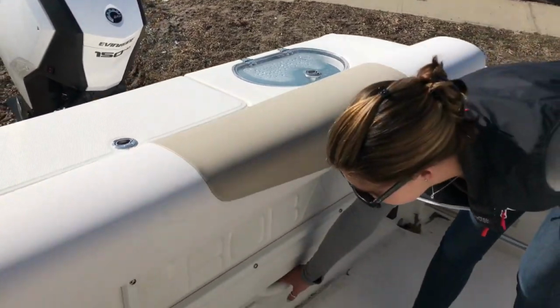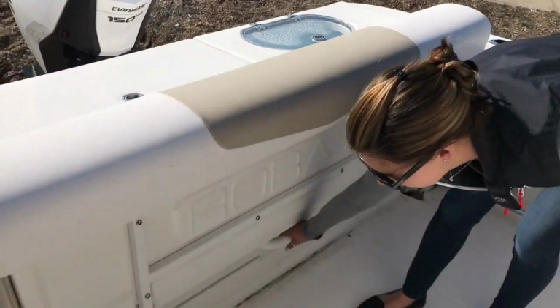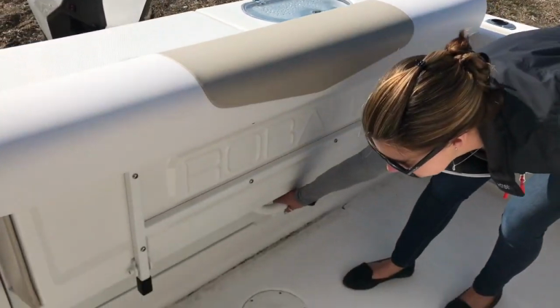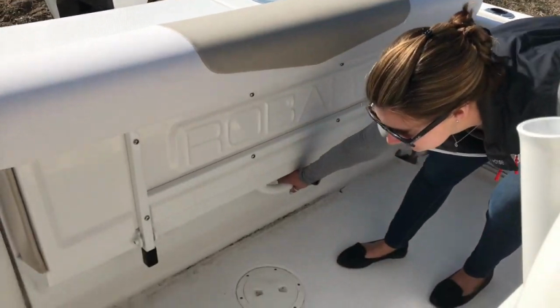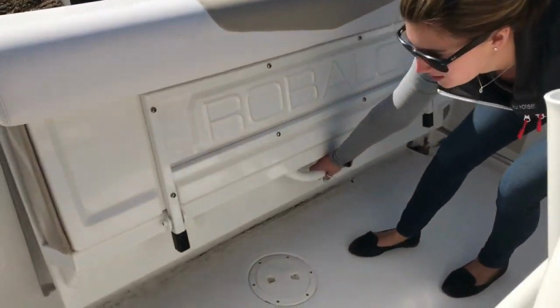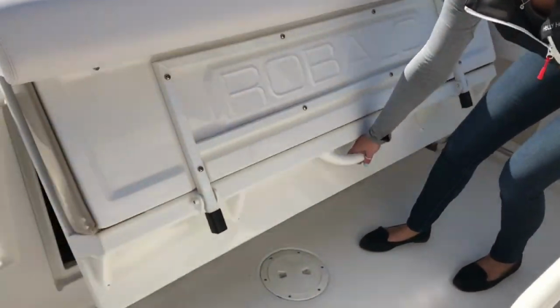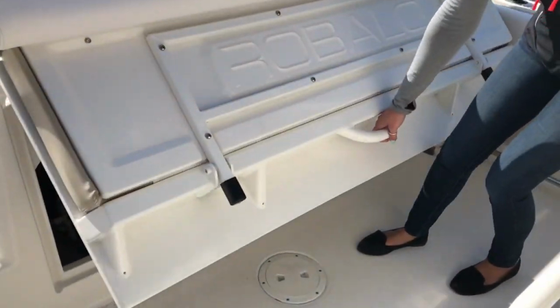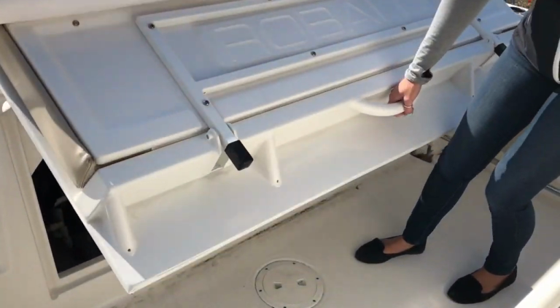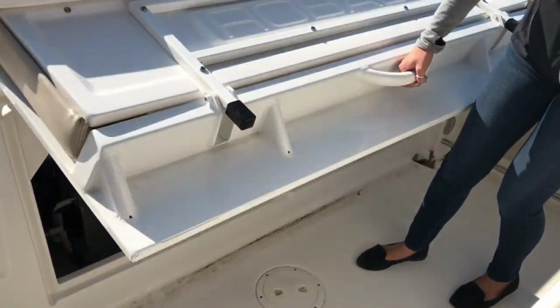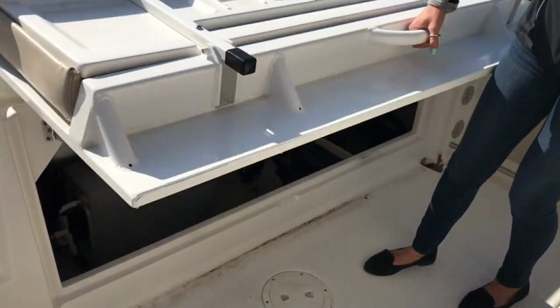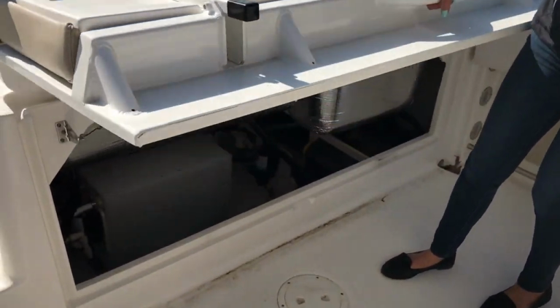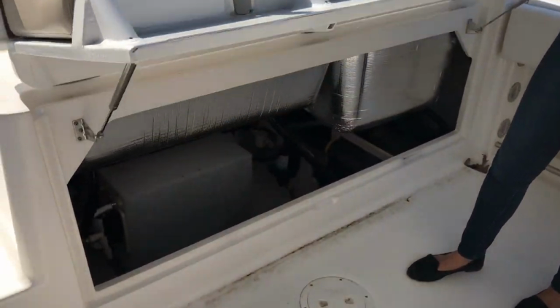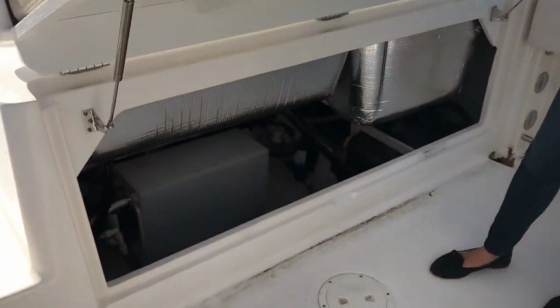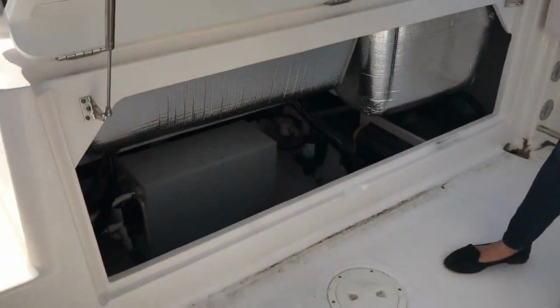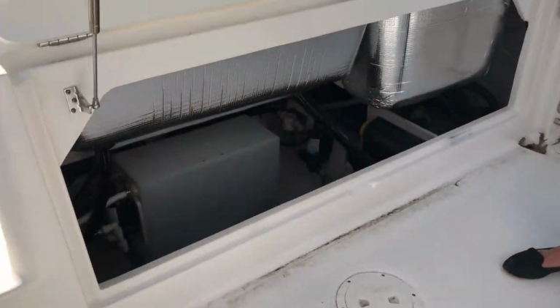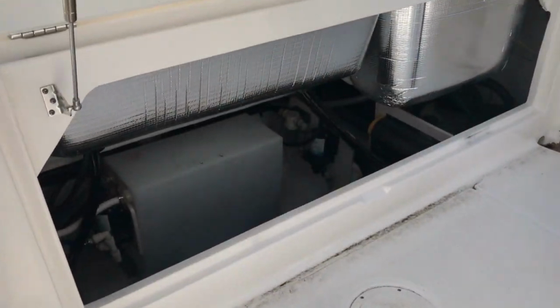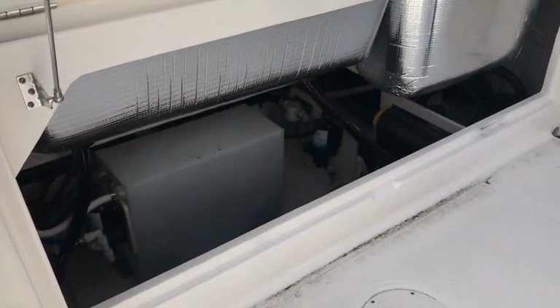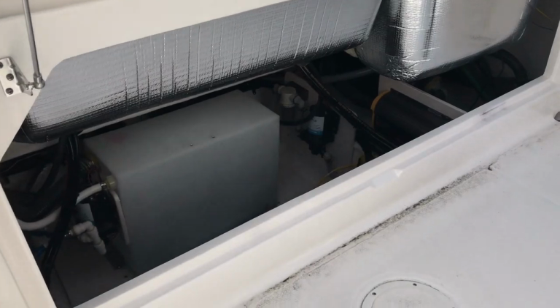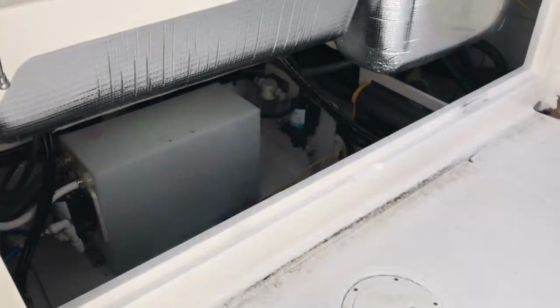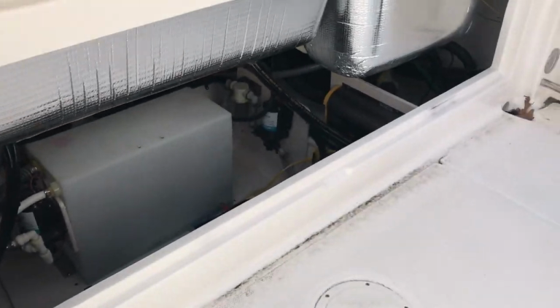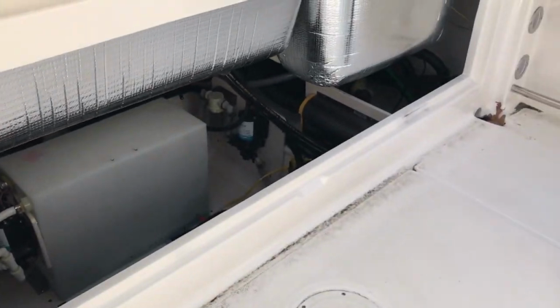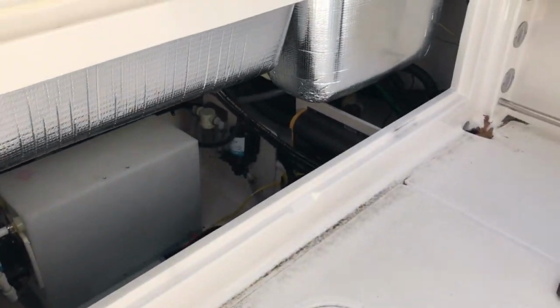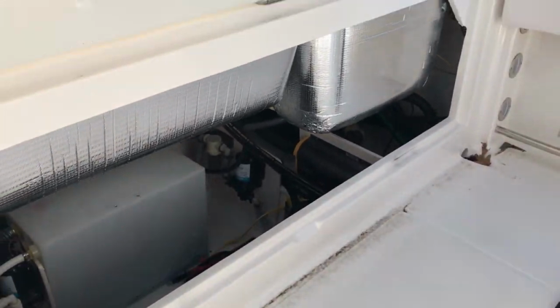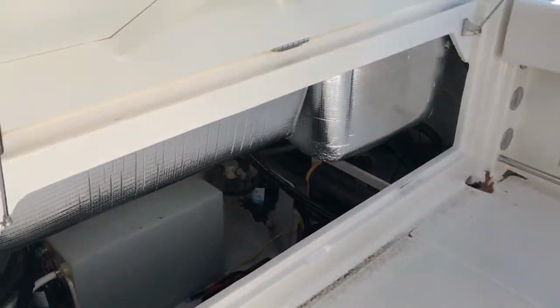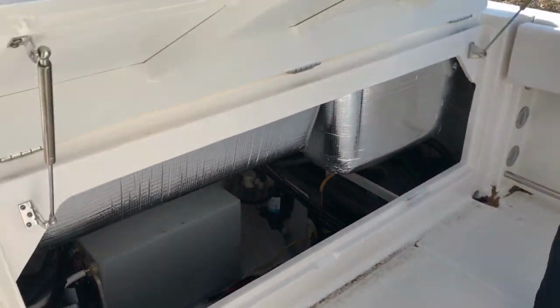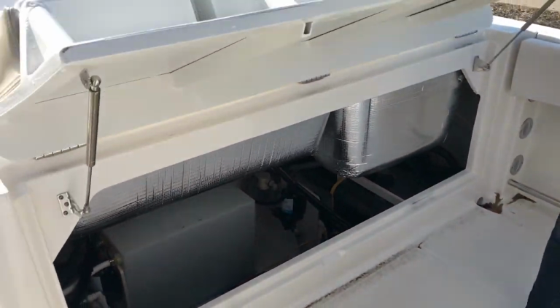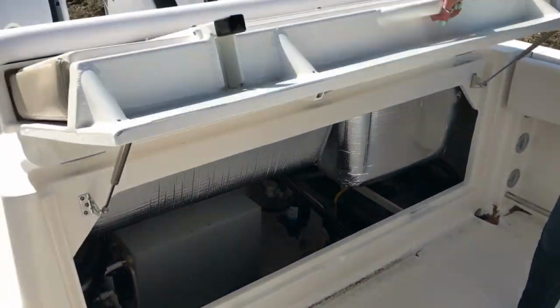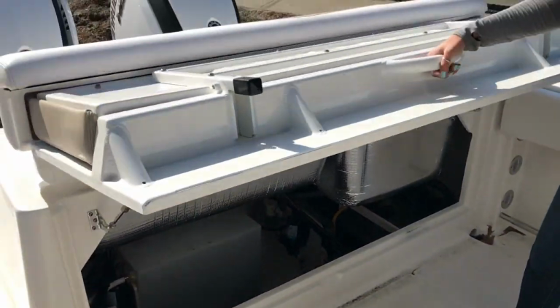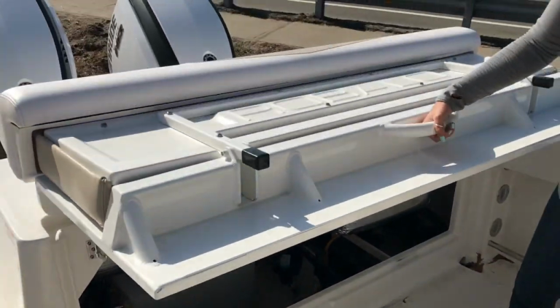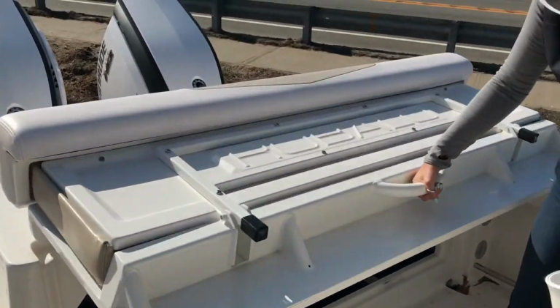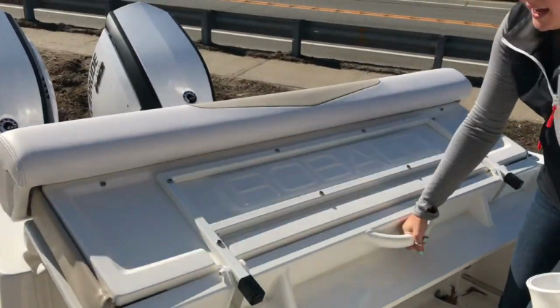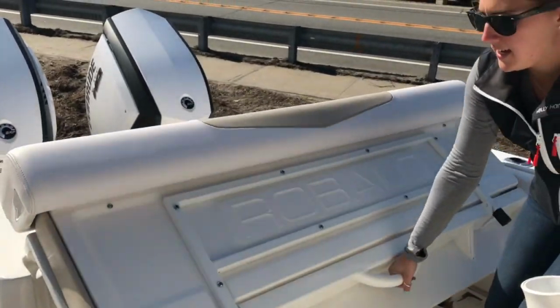Under that seat is all your machinery space — all your pumps and batteries and all that stuff is down in here. Easy to get to, easy access.